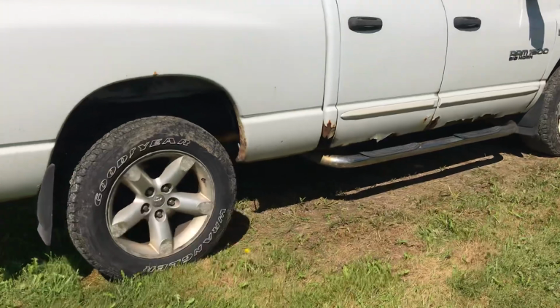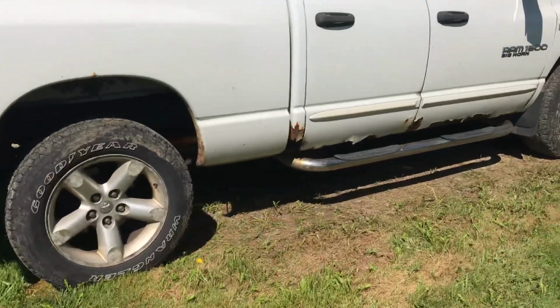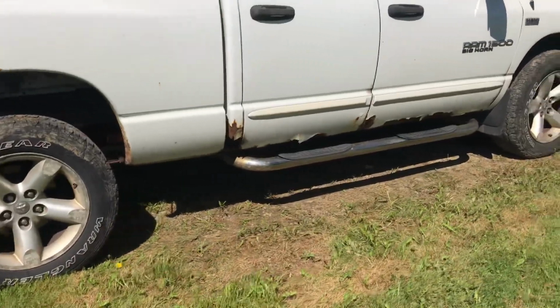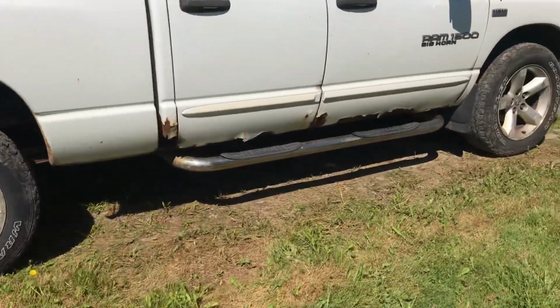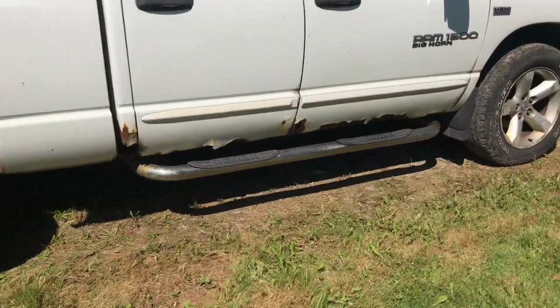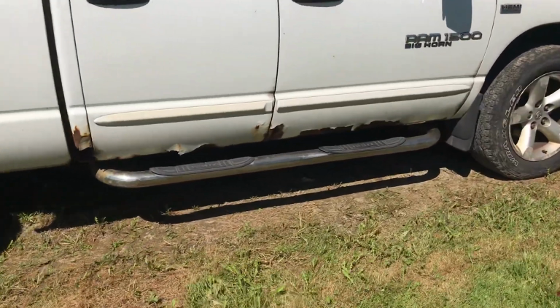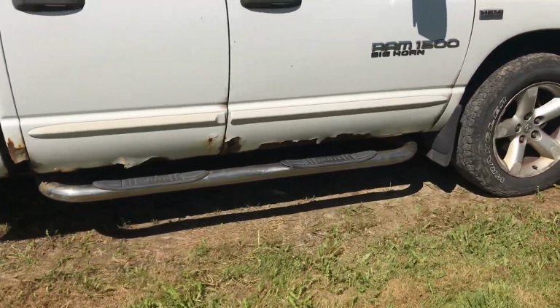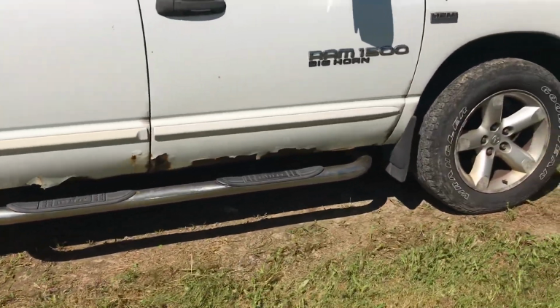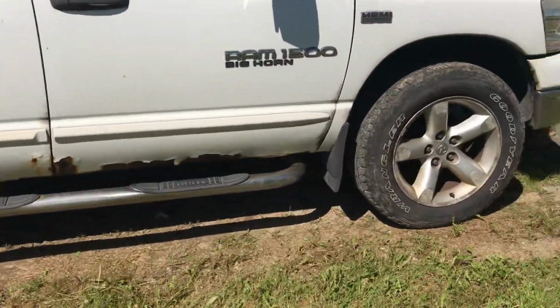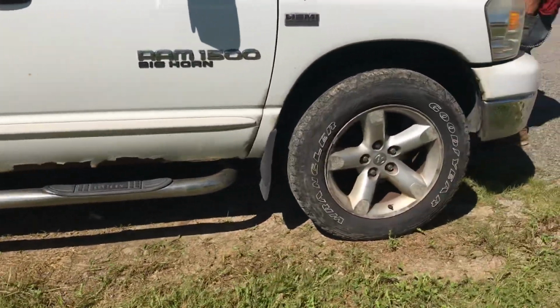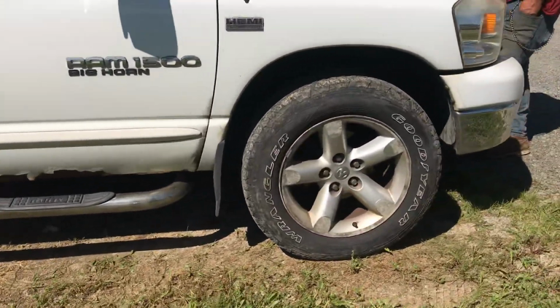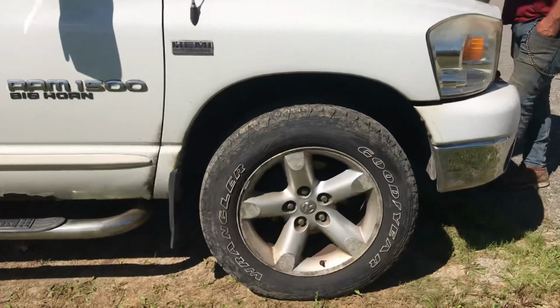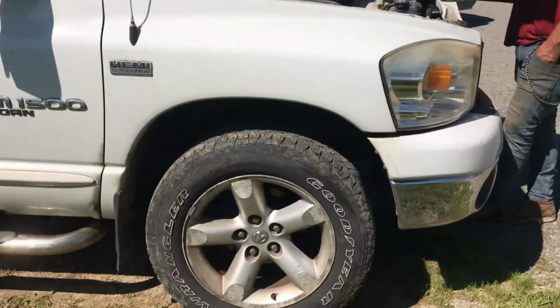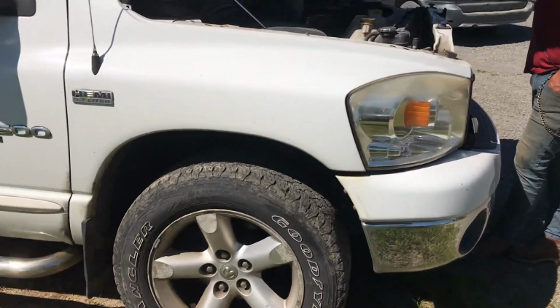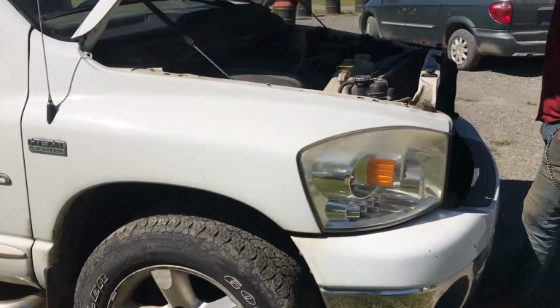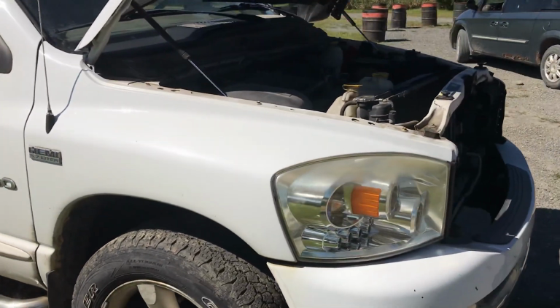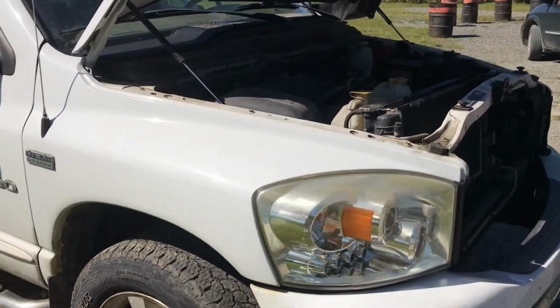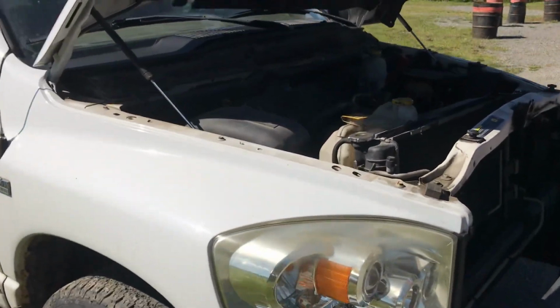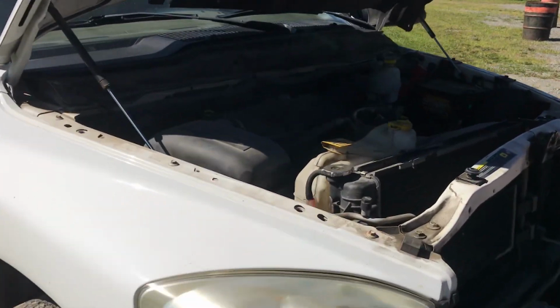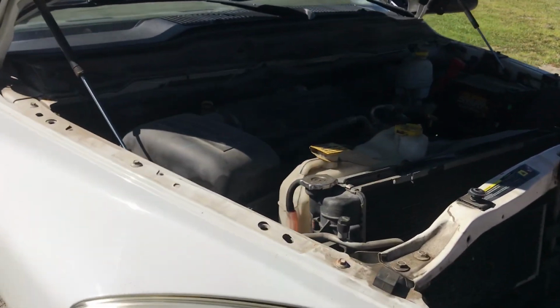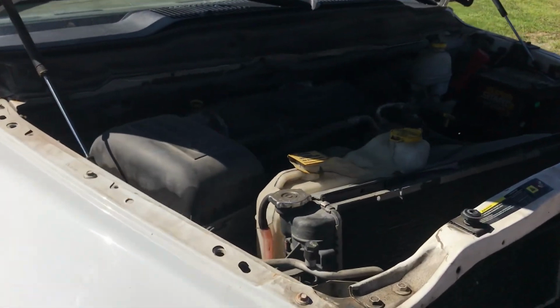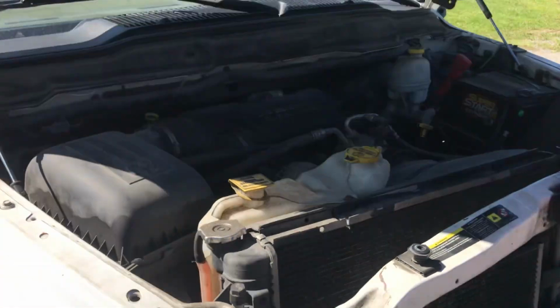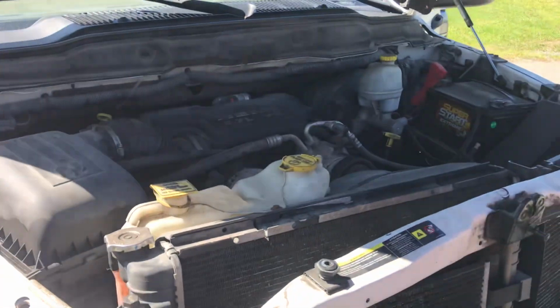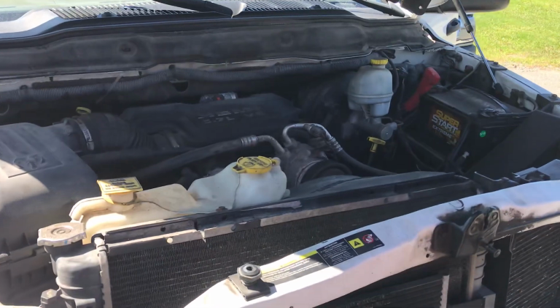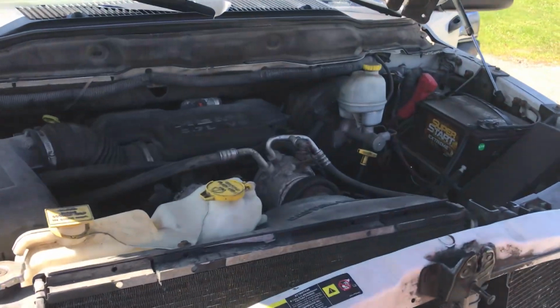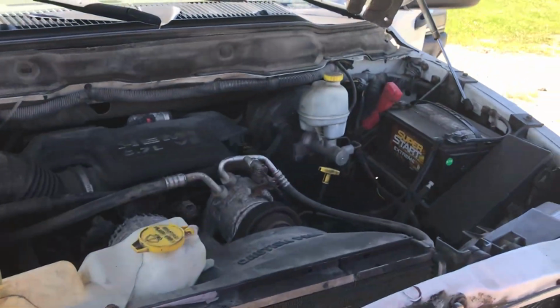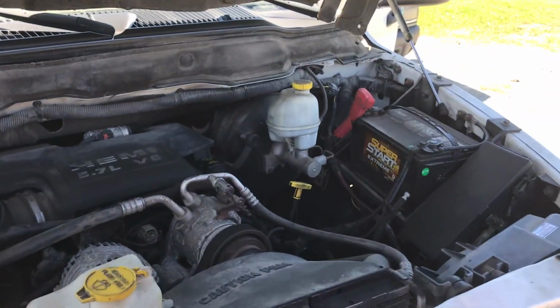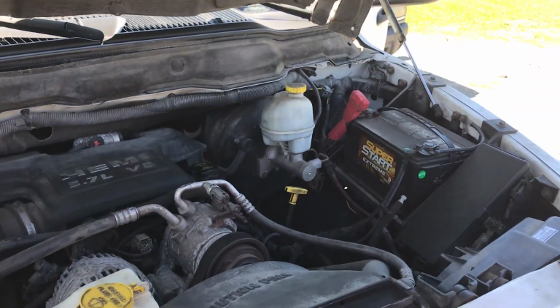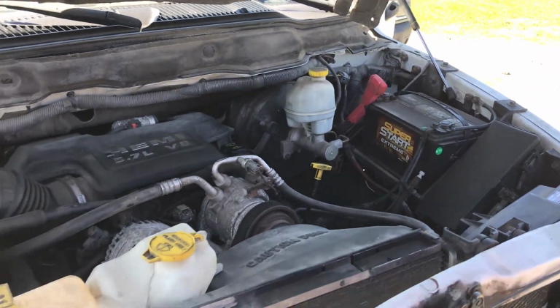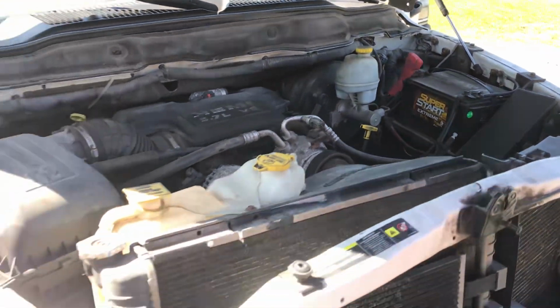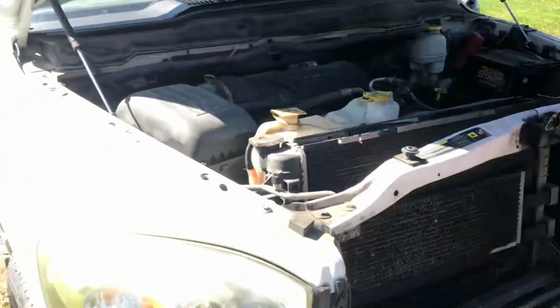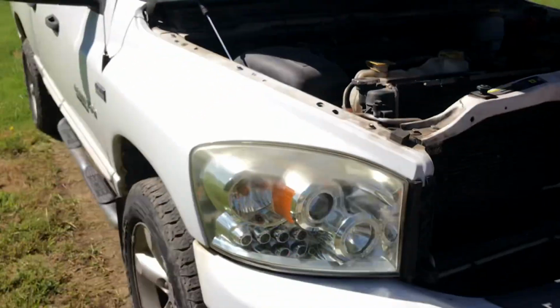Same thing on this side — it's got a little bit of rust. That's lot 1112.